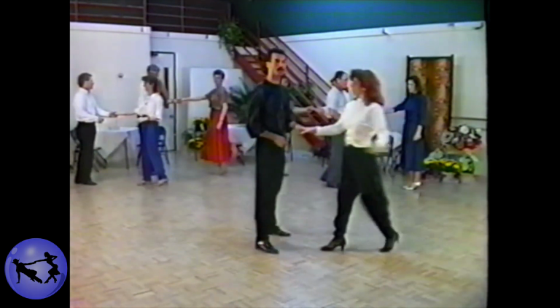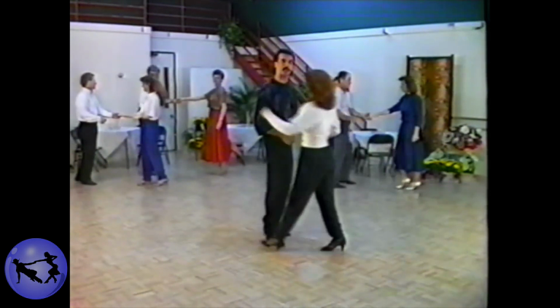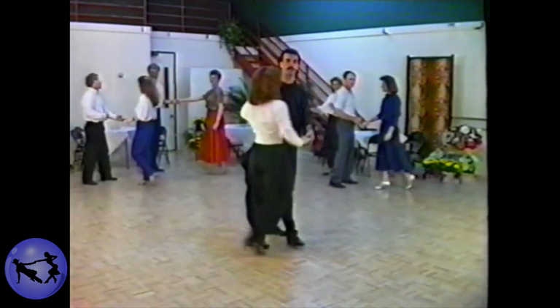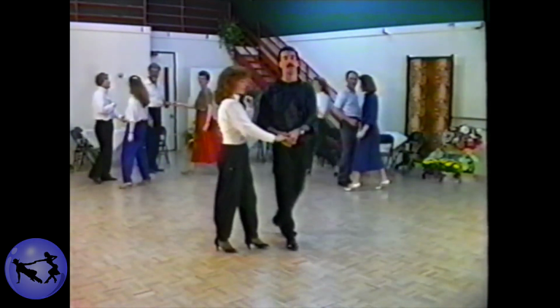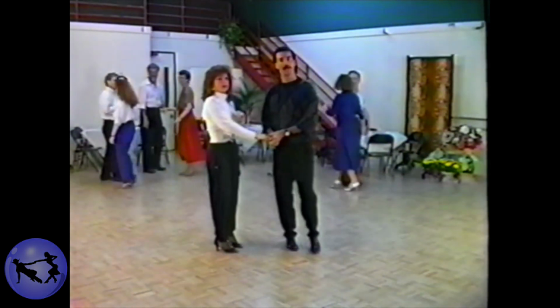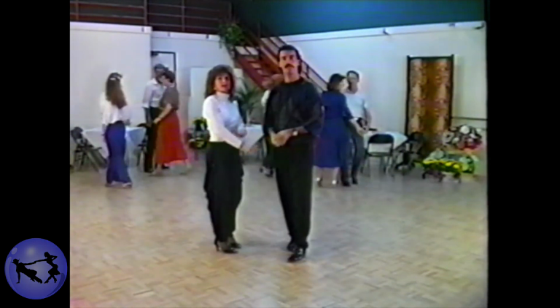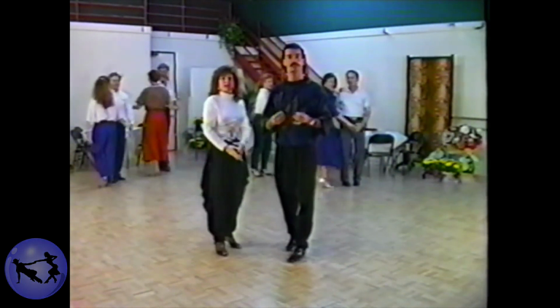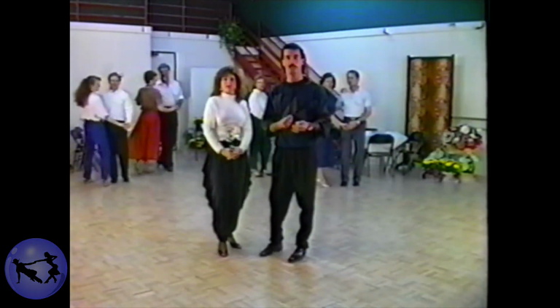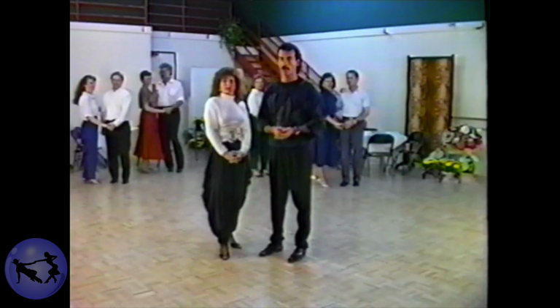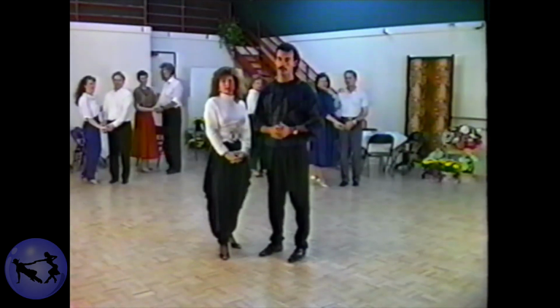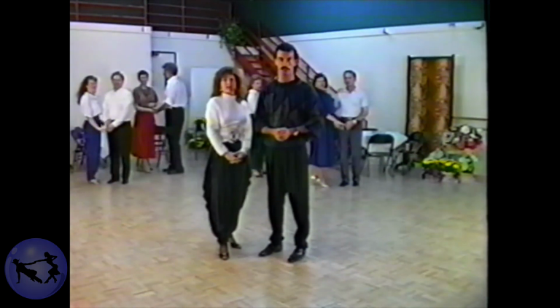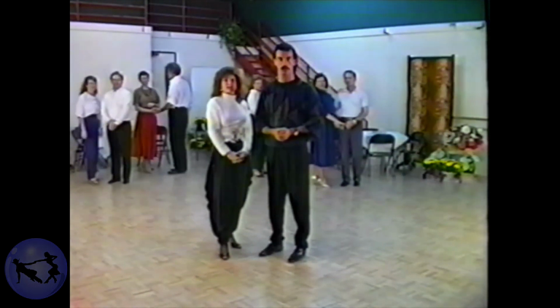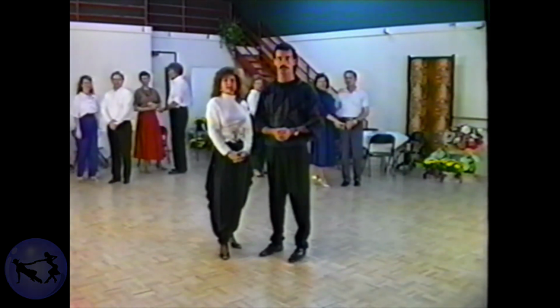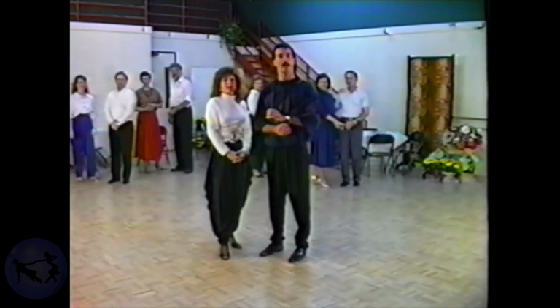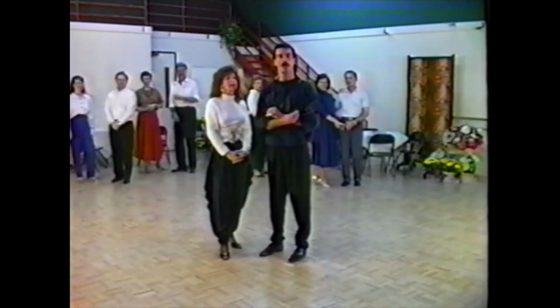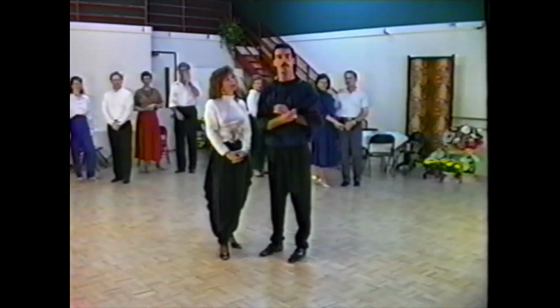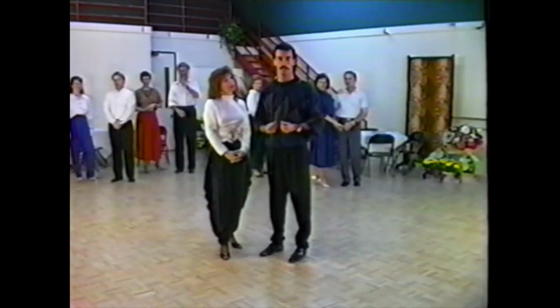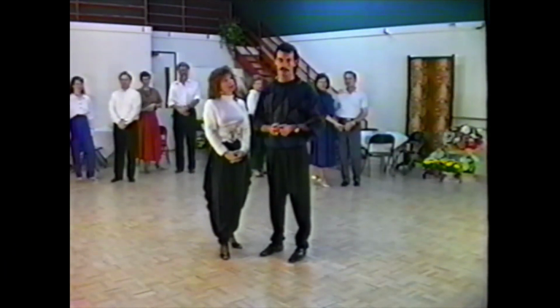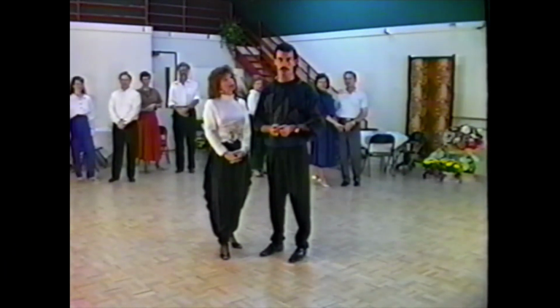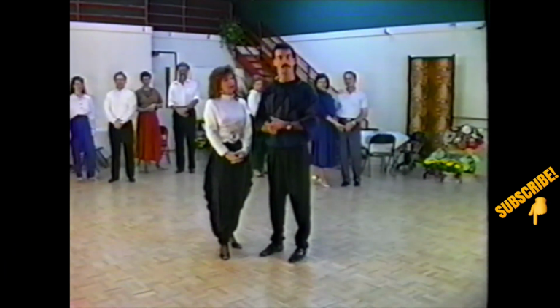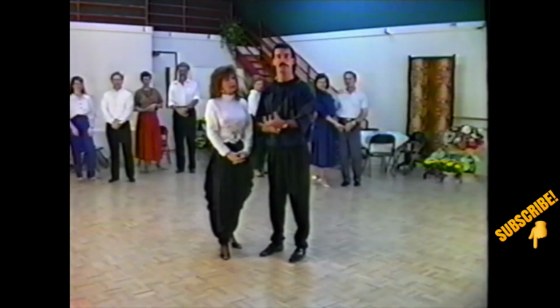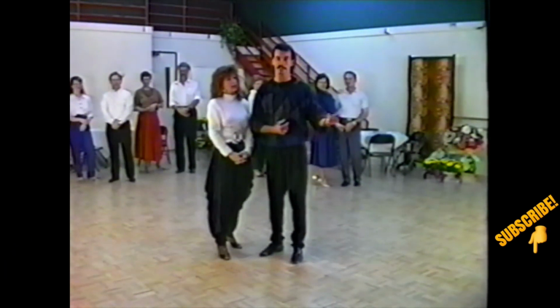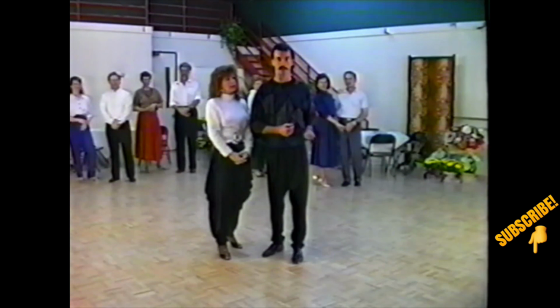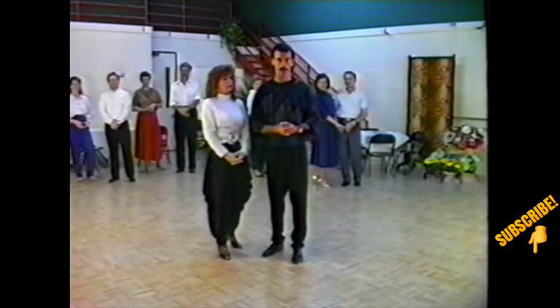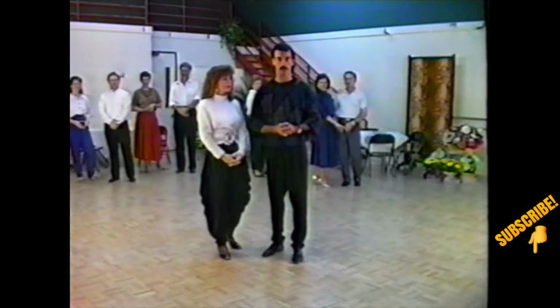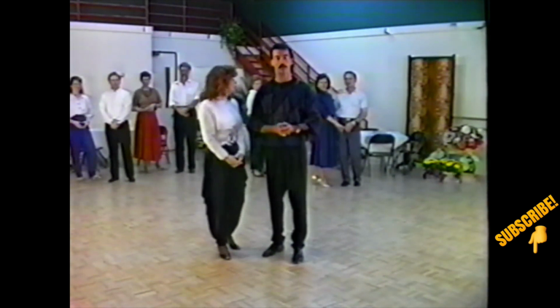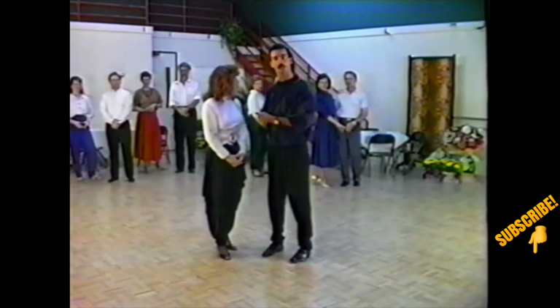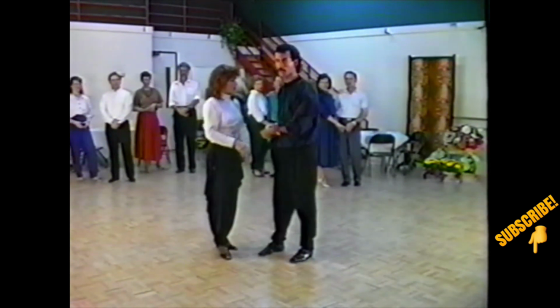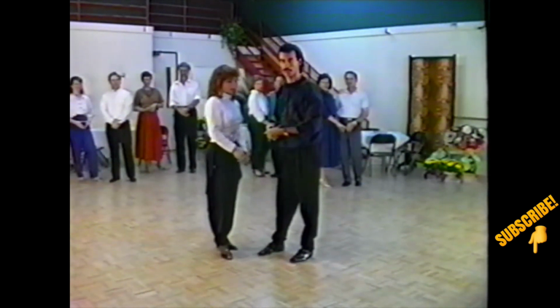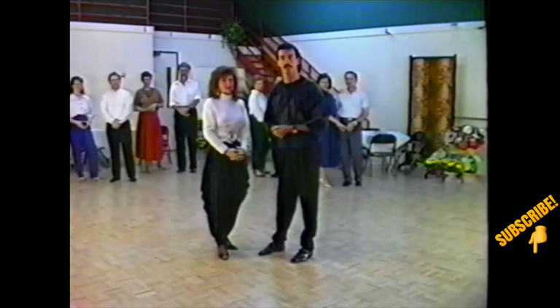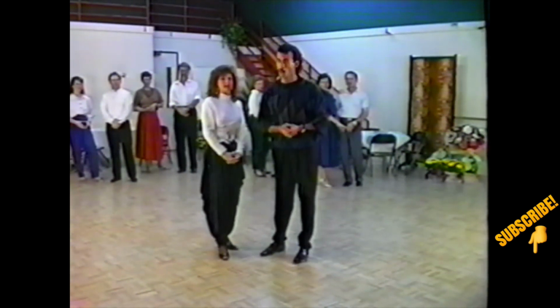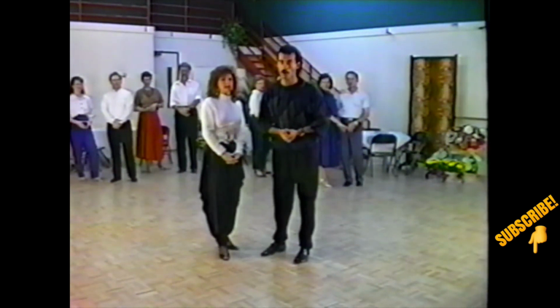Now please remember that although these are just the two most commonly used exits for a closed position, there are a world of patterns available to us. For example, the spinning side pass will also work, as will the underarm side pass or the walk around.